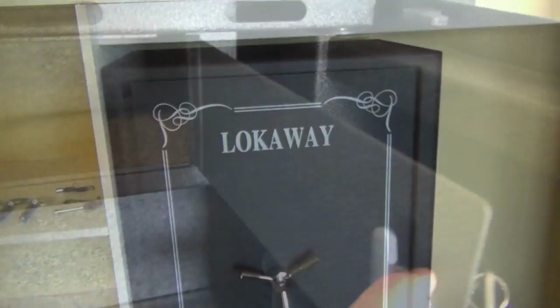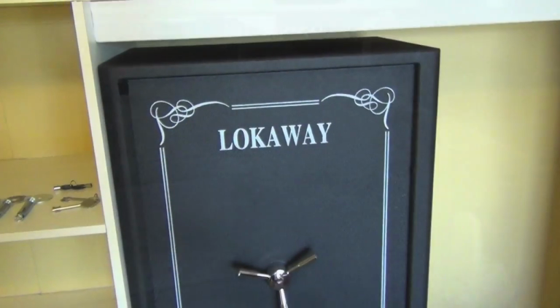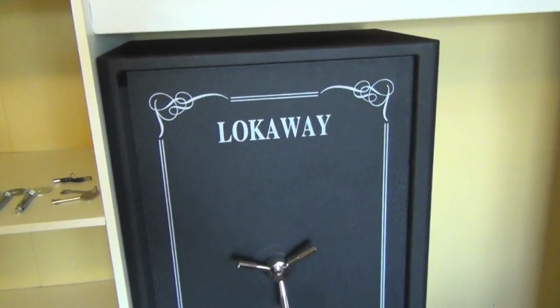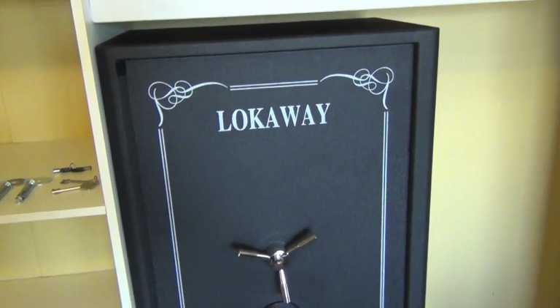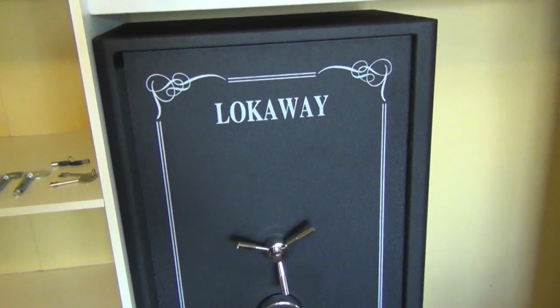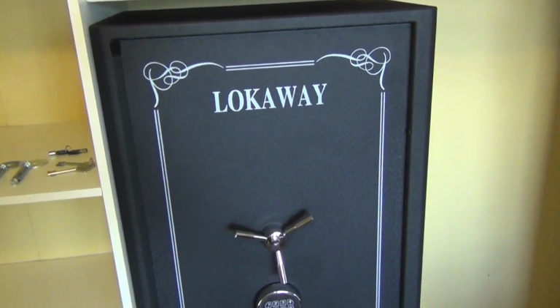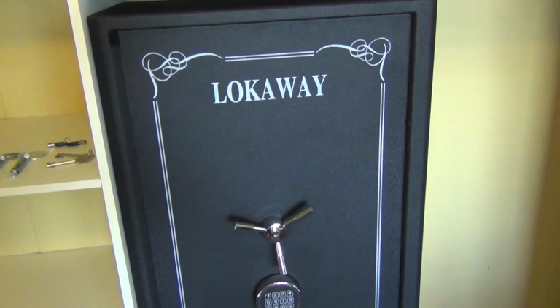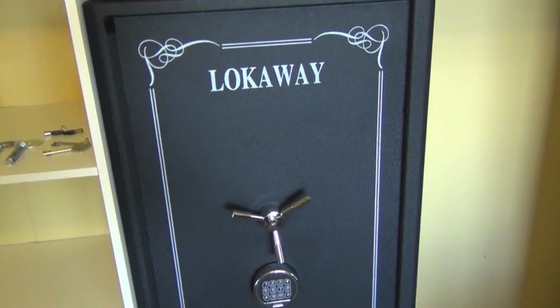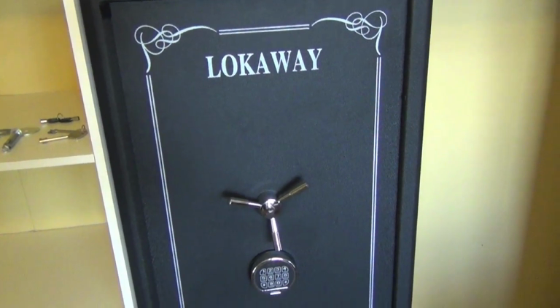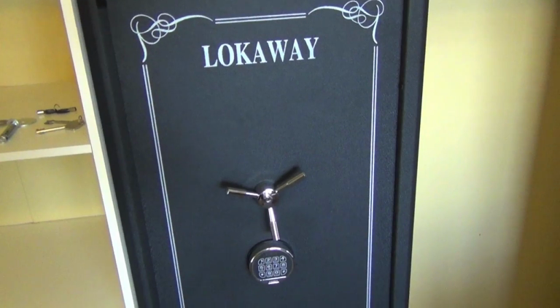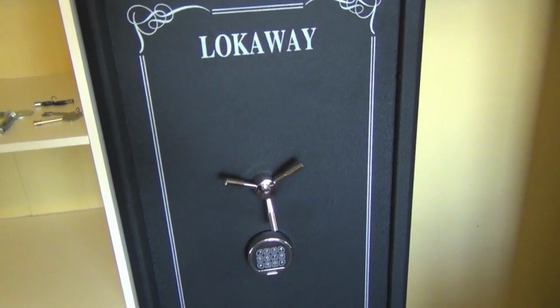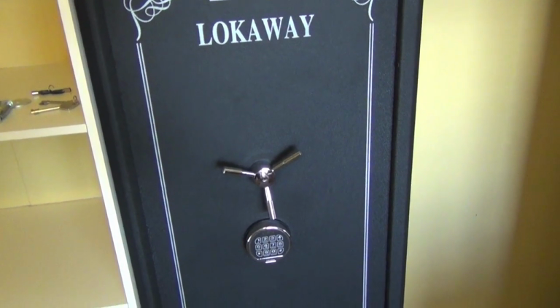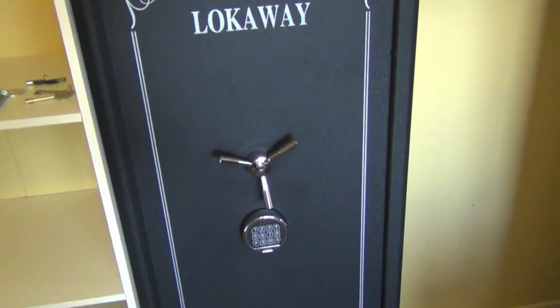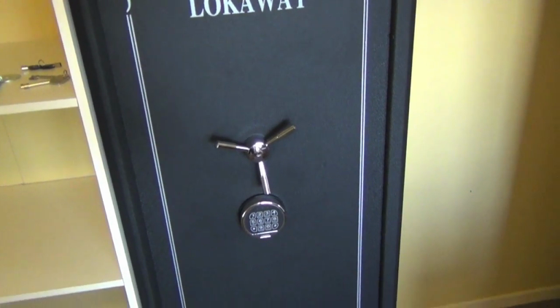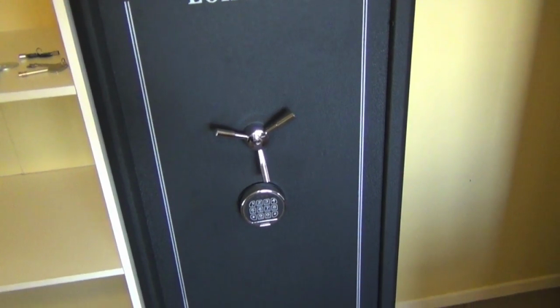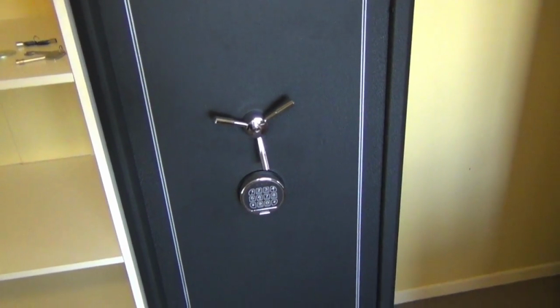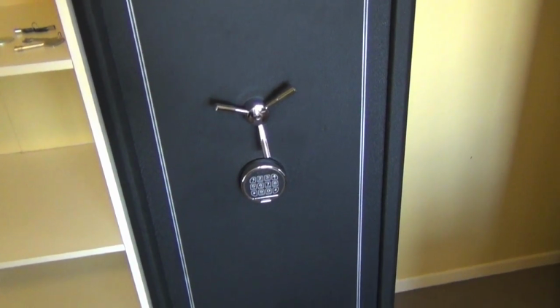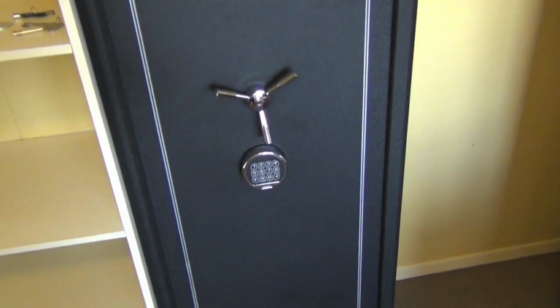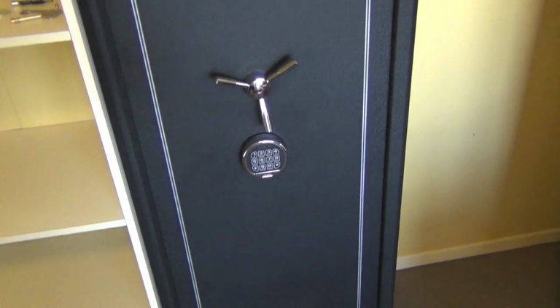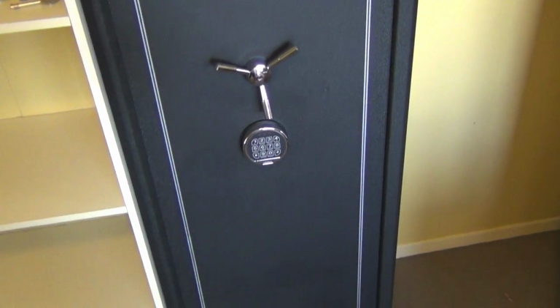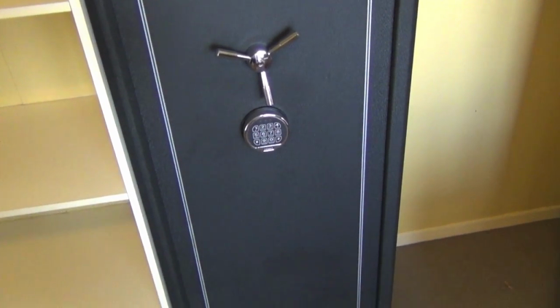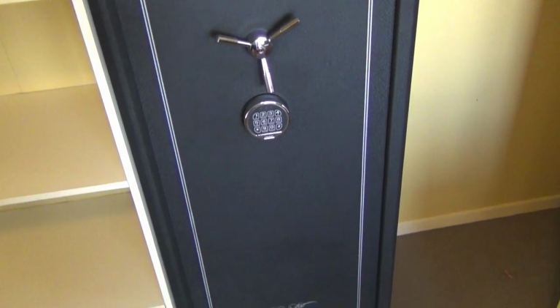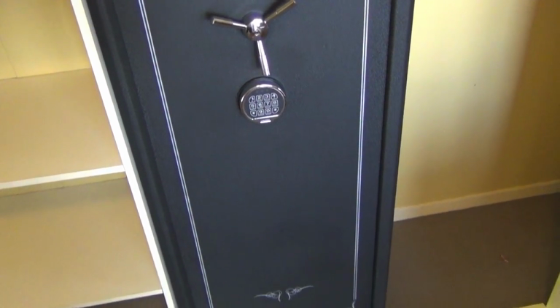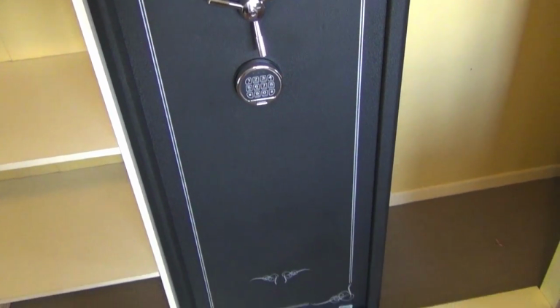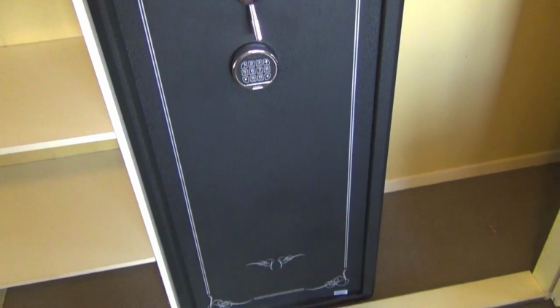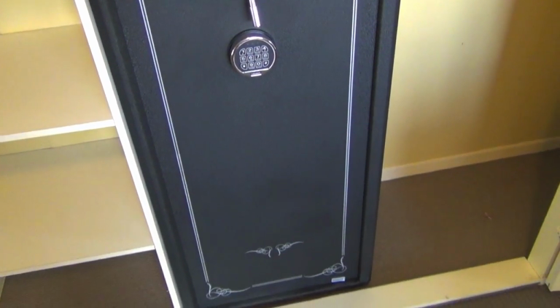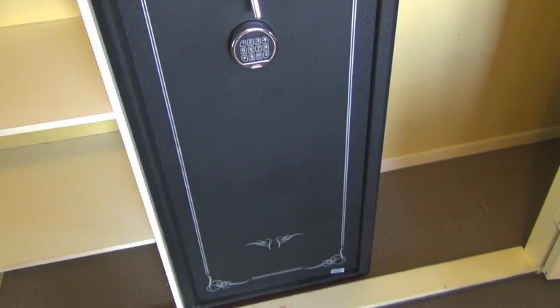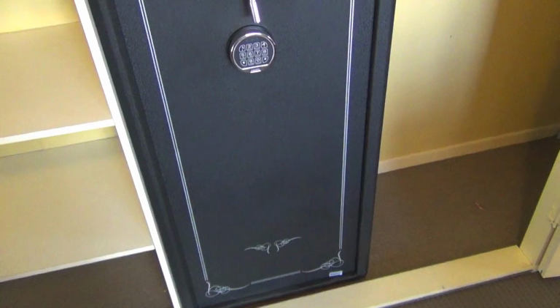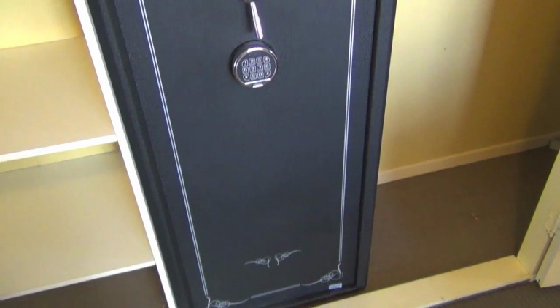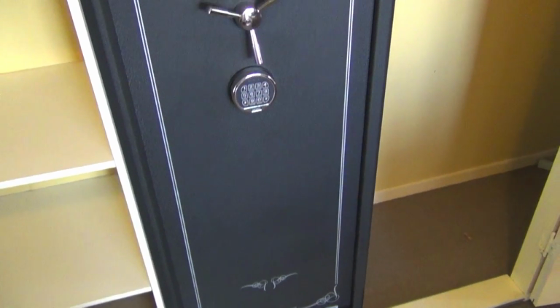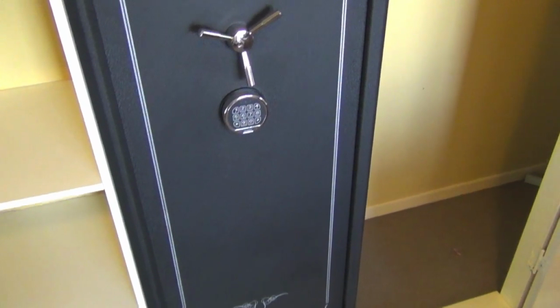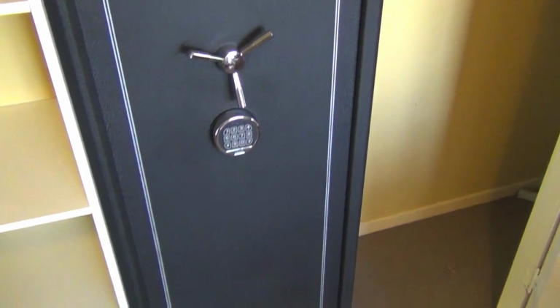Hey guys and welcome to Aussie Reviews. Today I'm checking out the Lockaway Safe model number LOK 4DK. This safe is from the deluxe line from Lockaway.